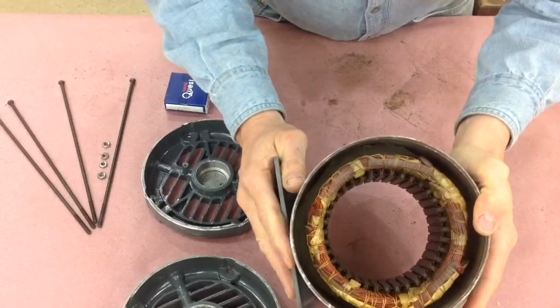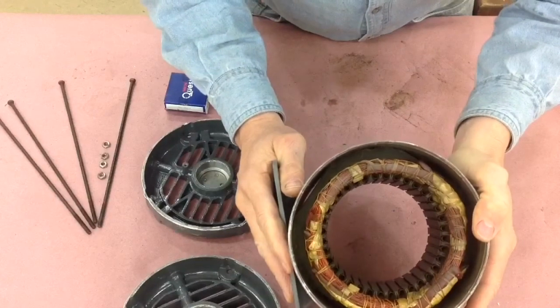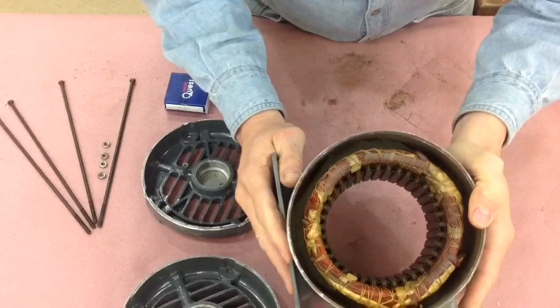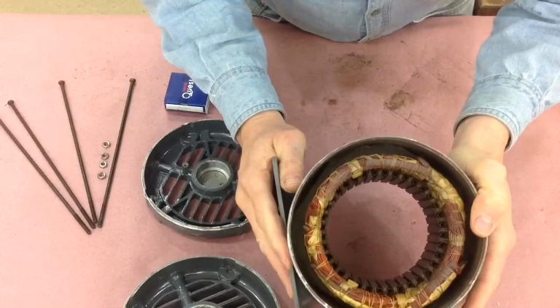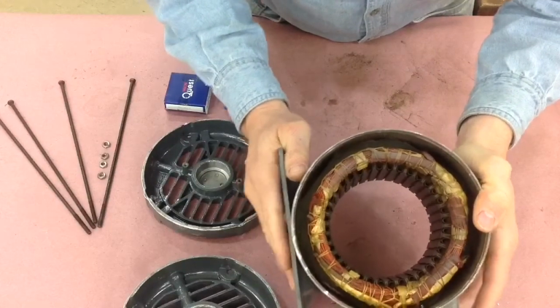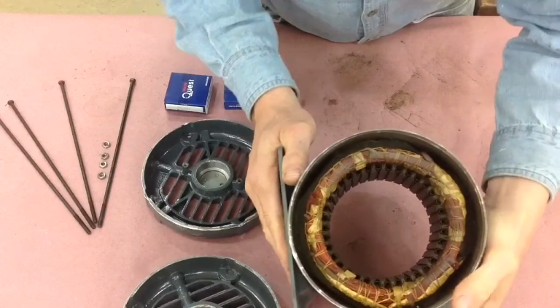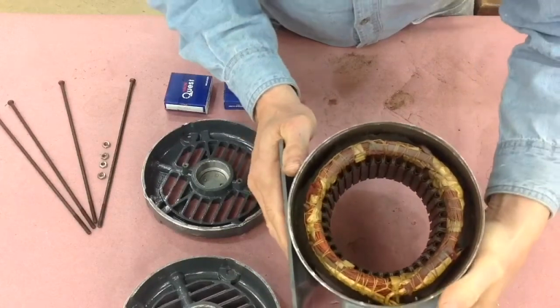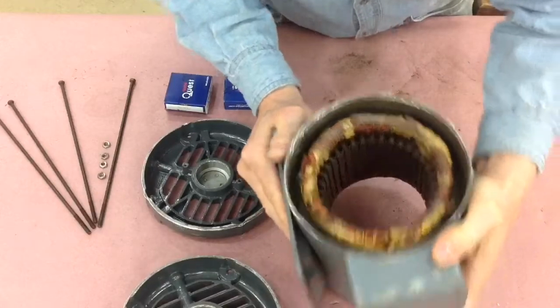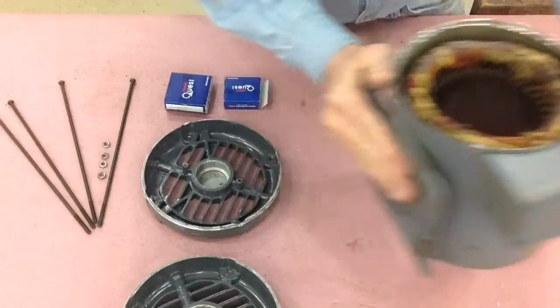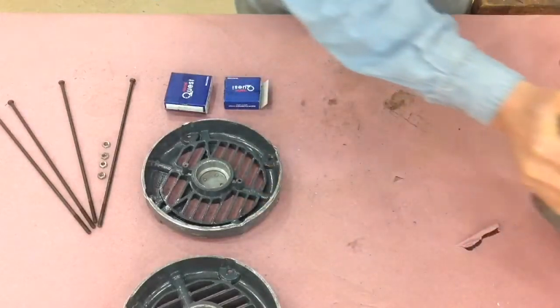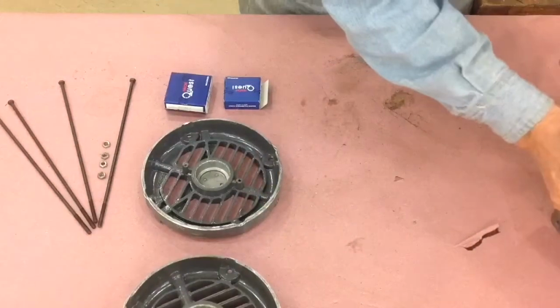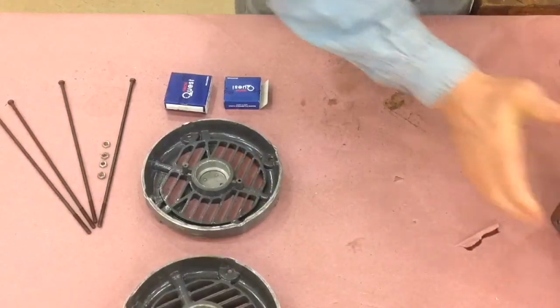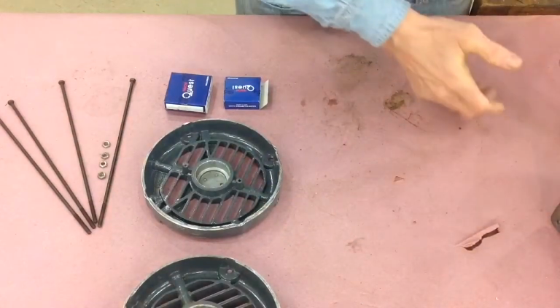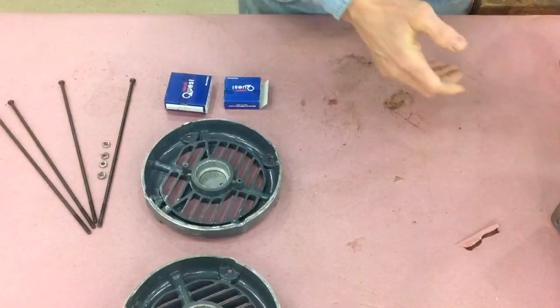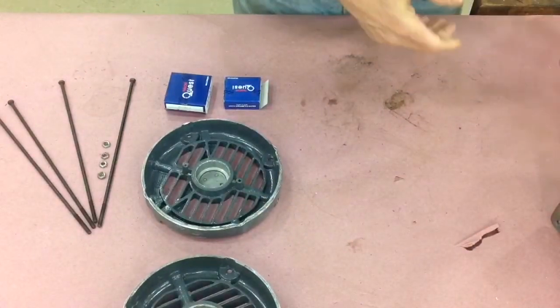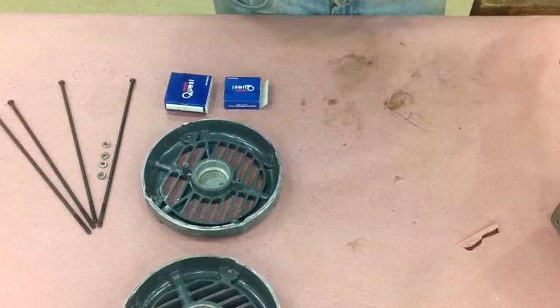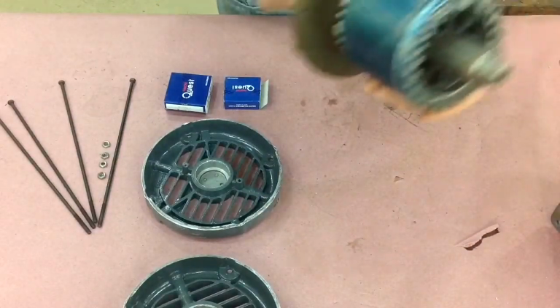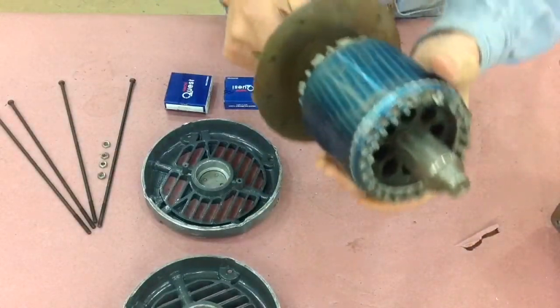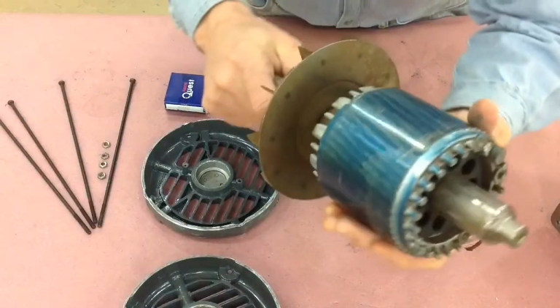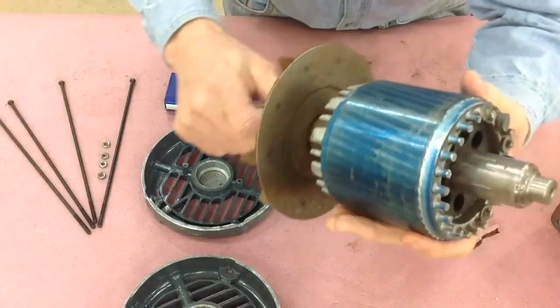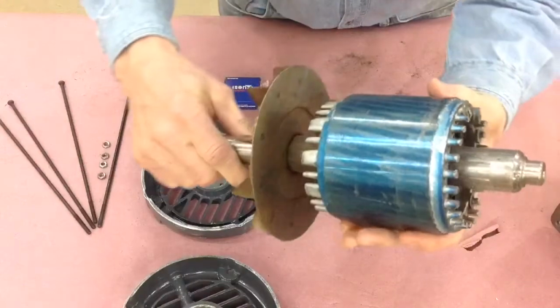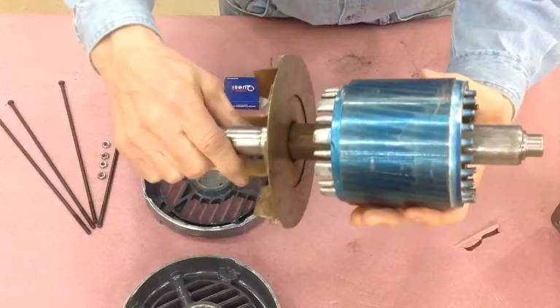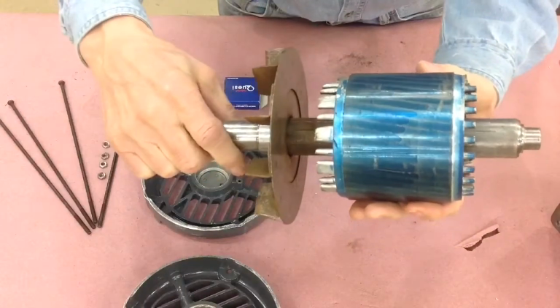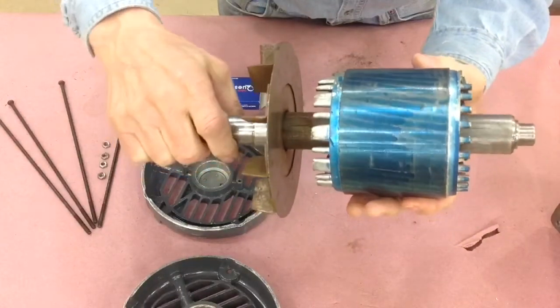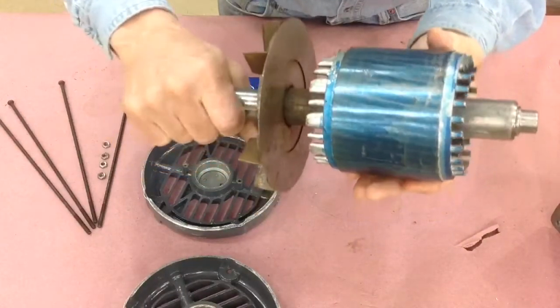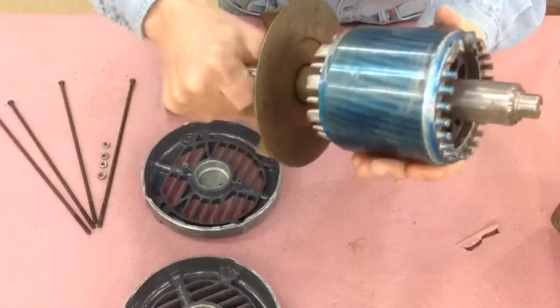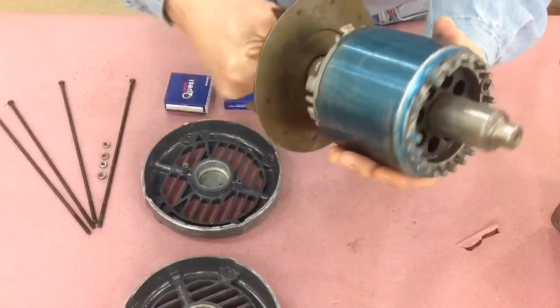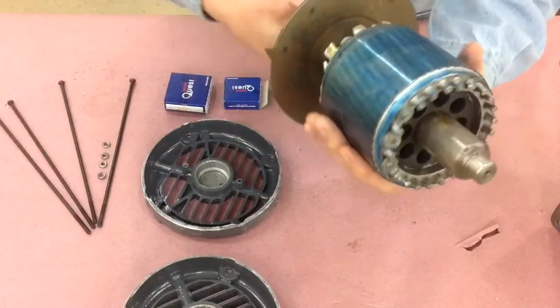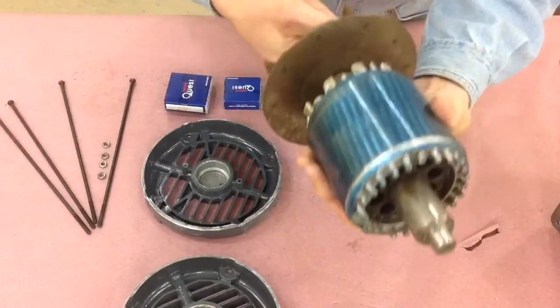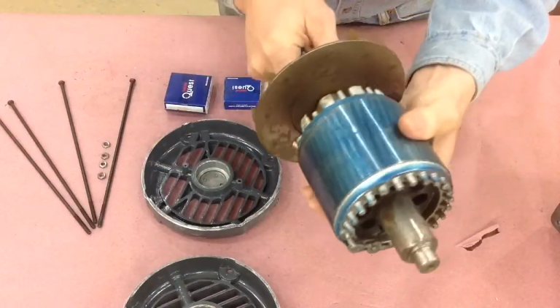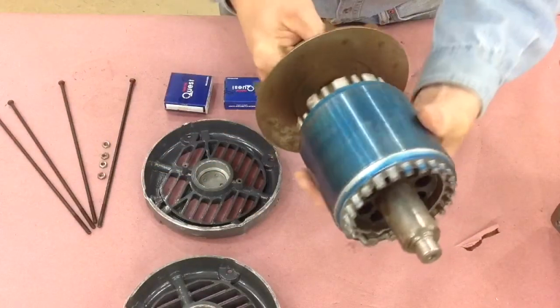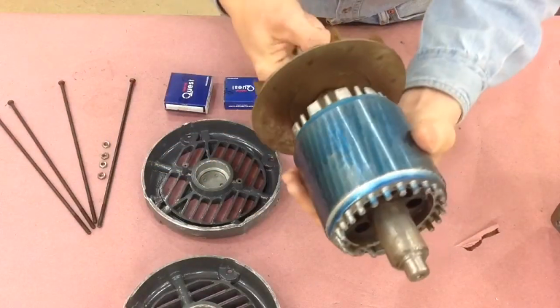No evidence of any kind of shorts anyplace, so I'm pretty happy with that. This is the rotor, the iron core rotor portion.